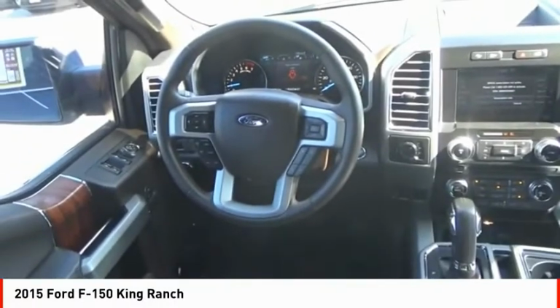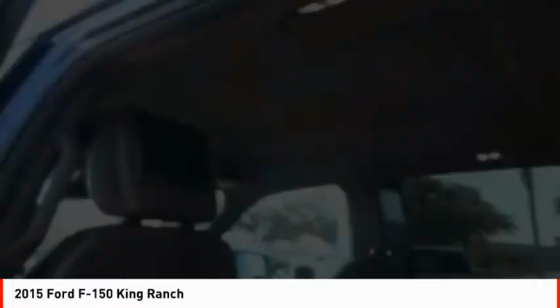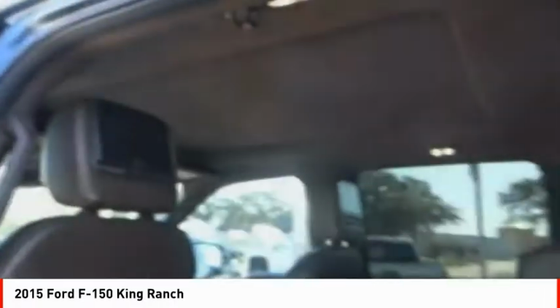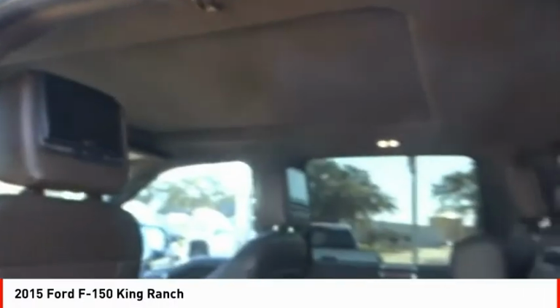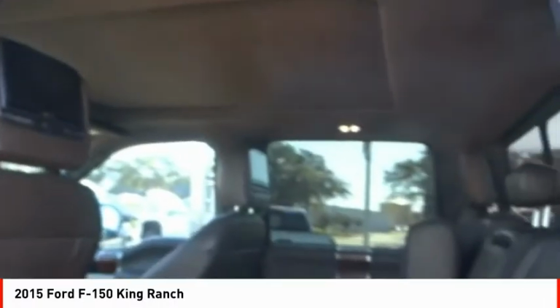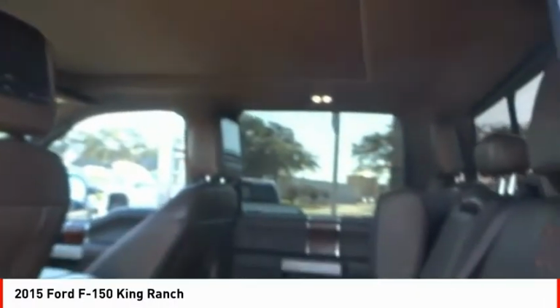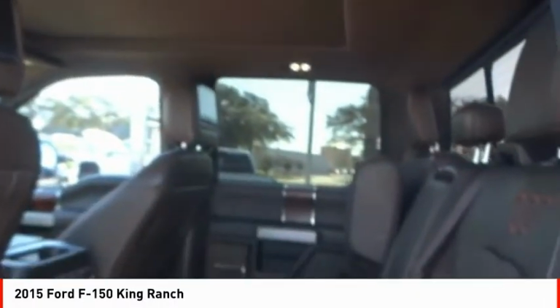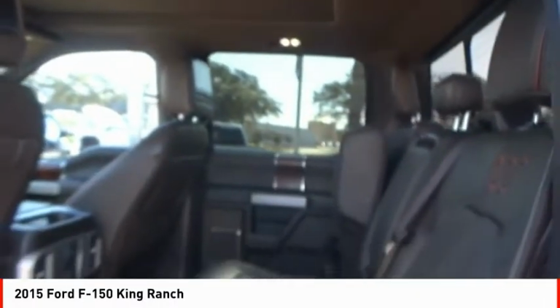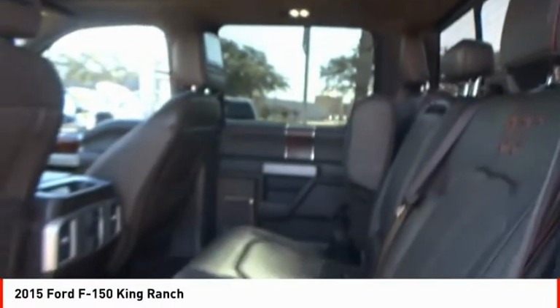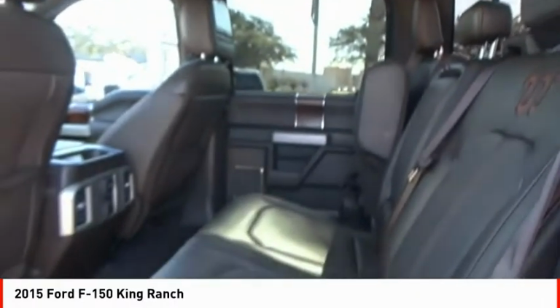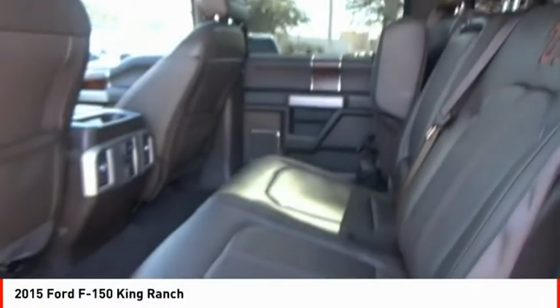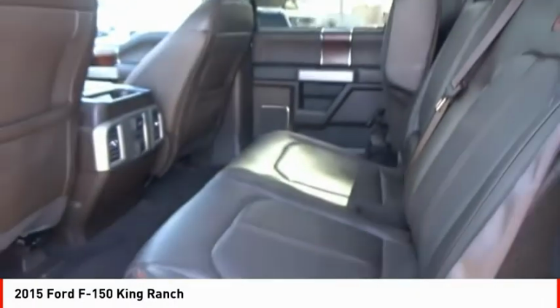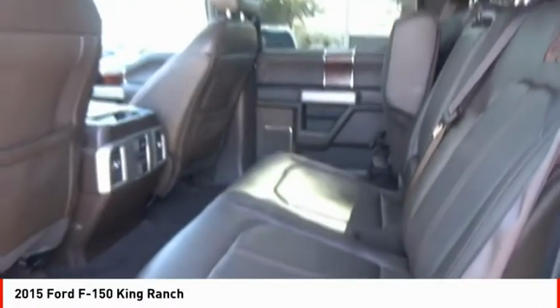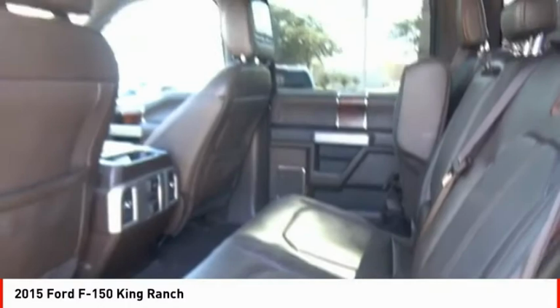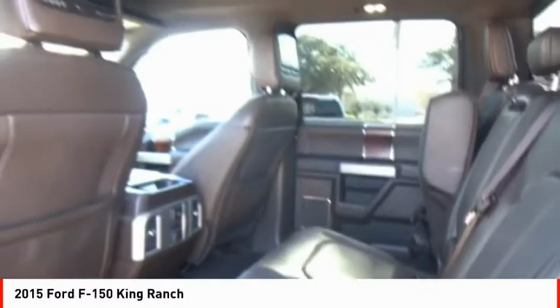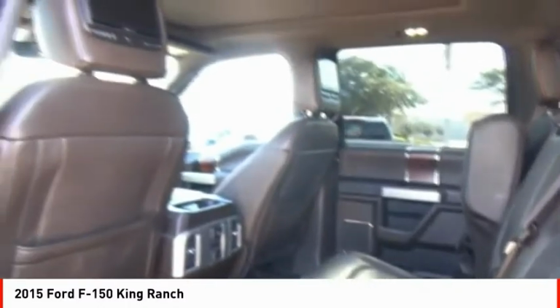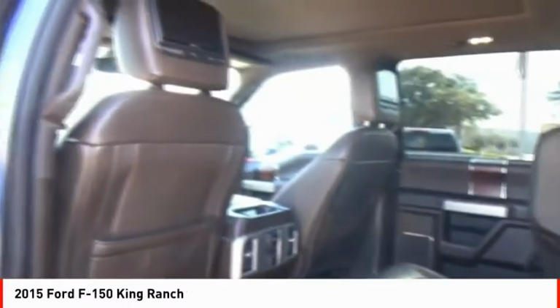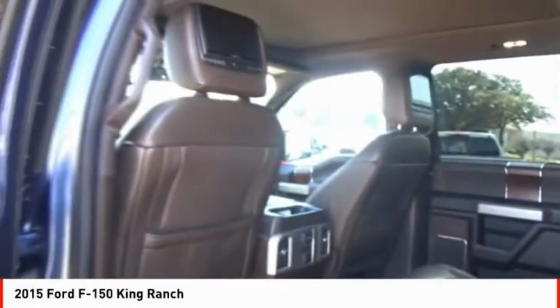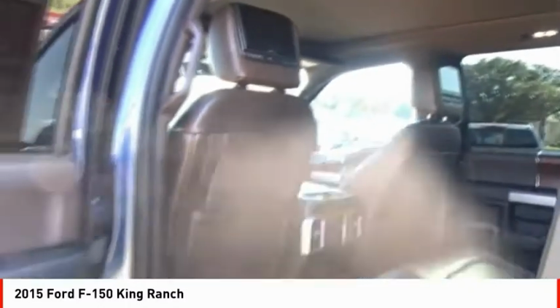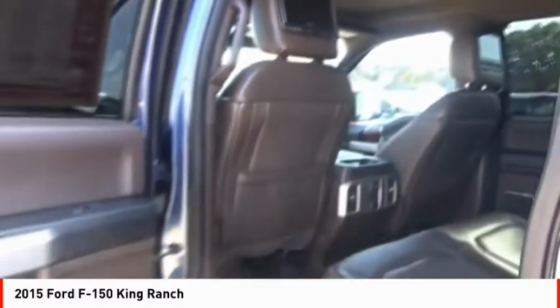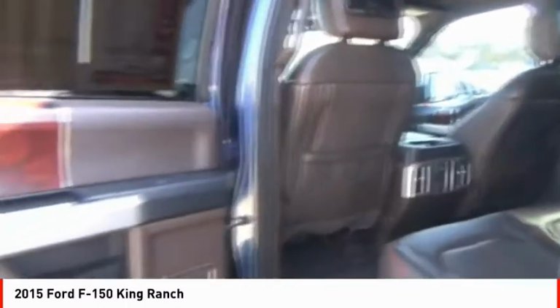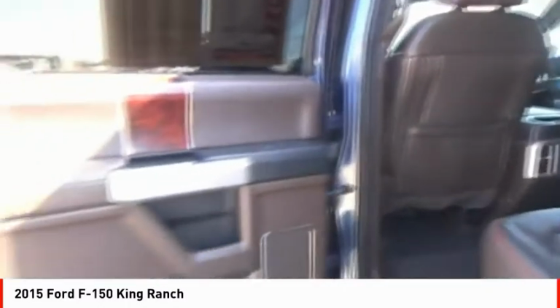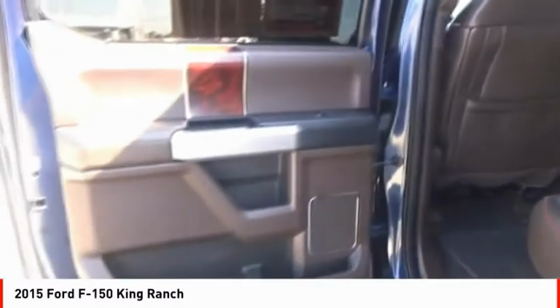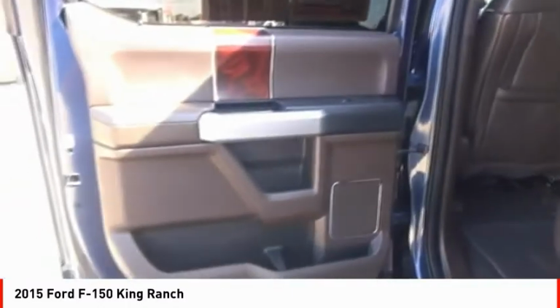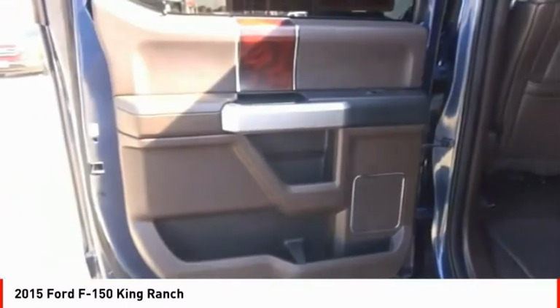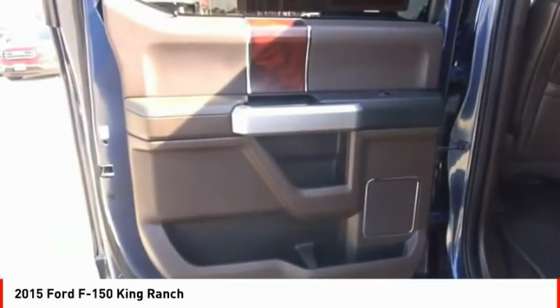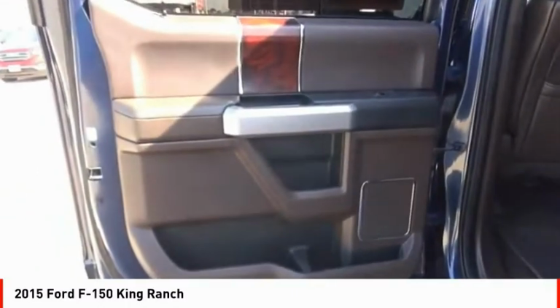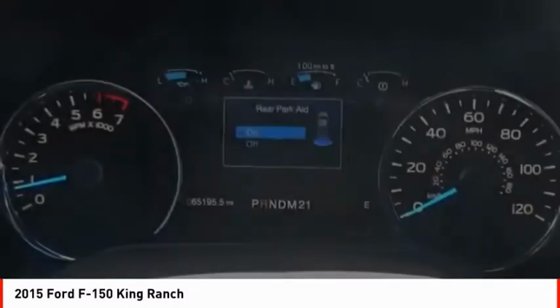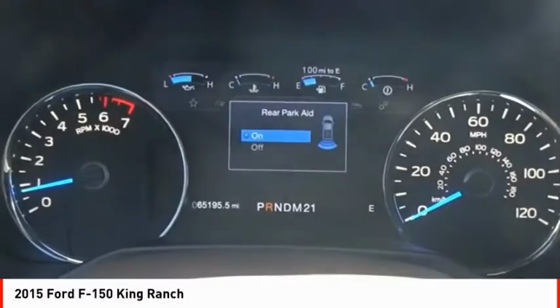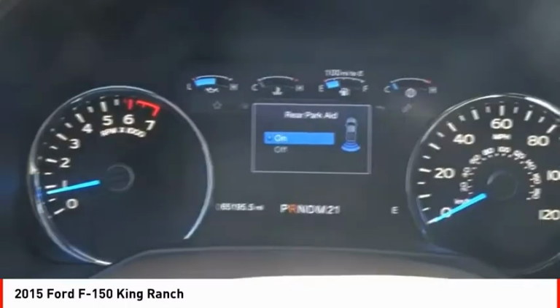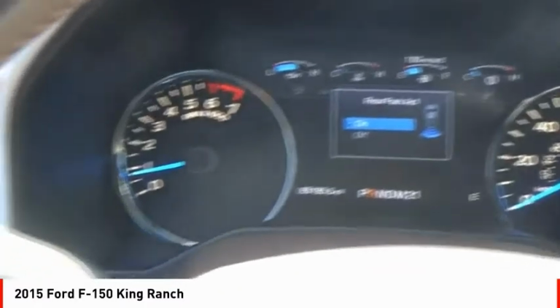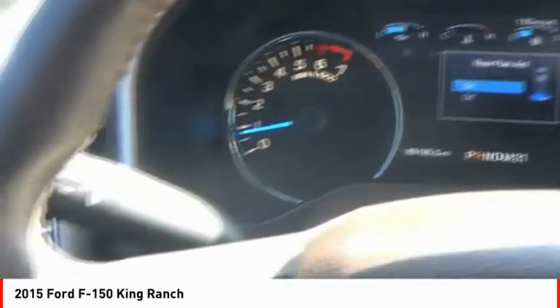Front suspension type: double wishbones. Front suspension type: strut. Daytime running lights. Is love at first sight really possible? Let us know when you stop in.